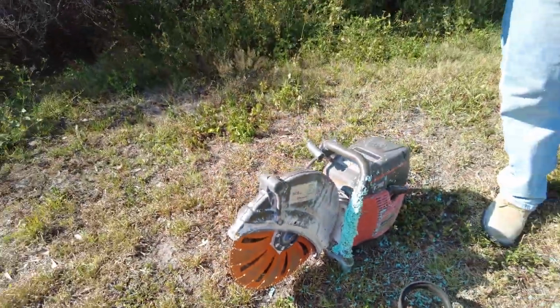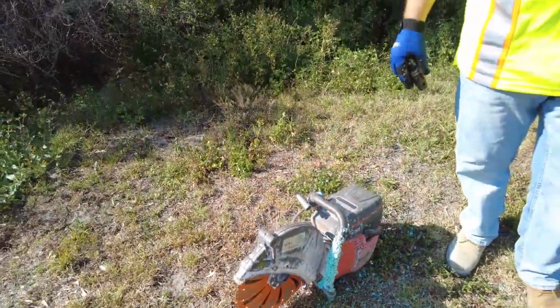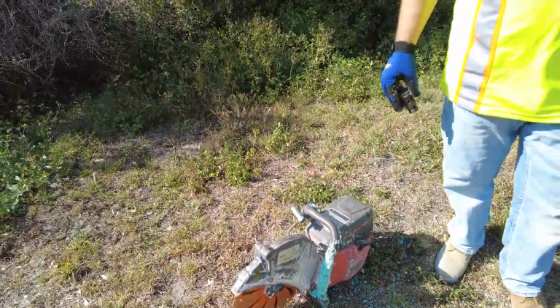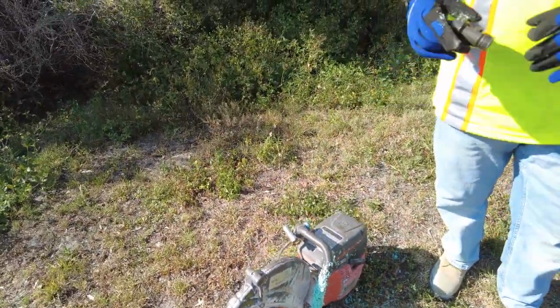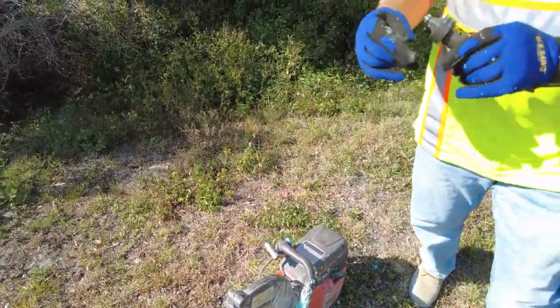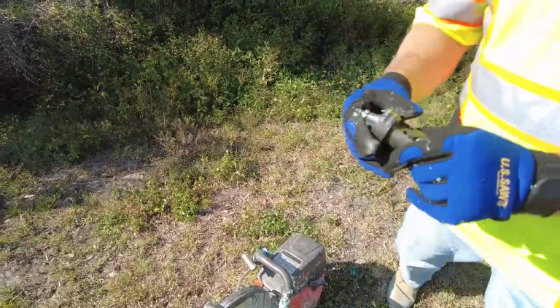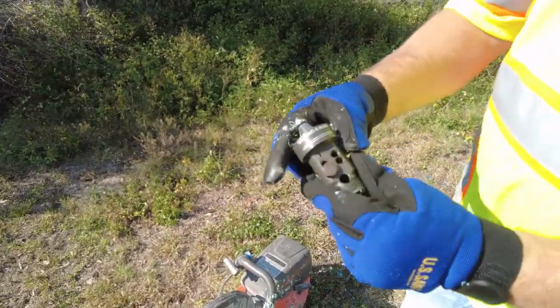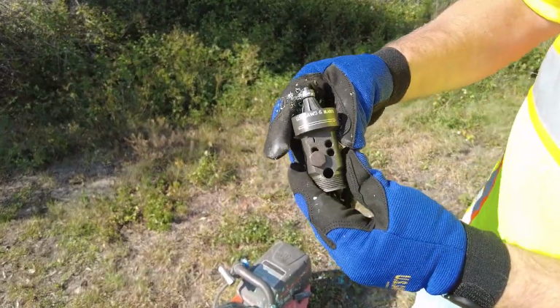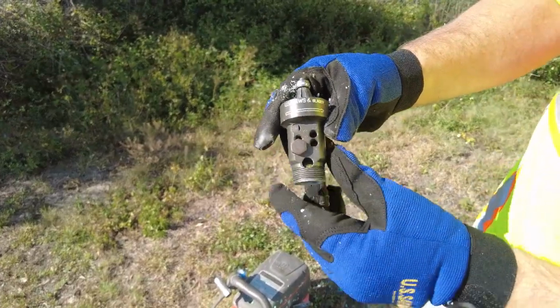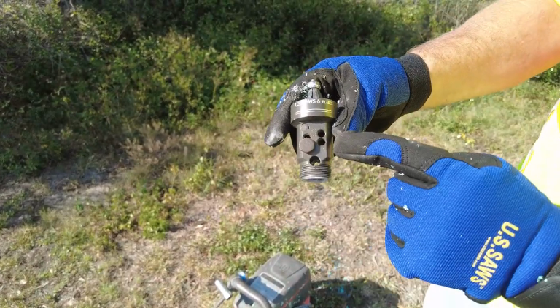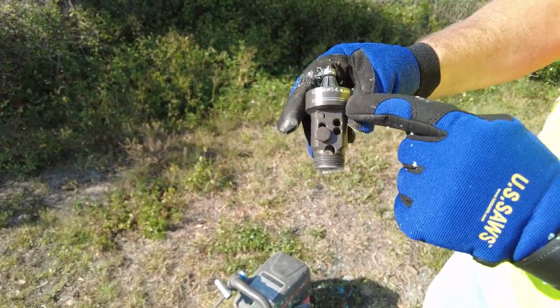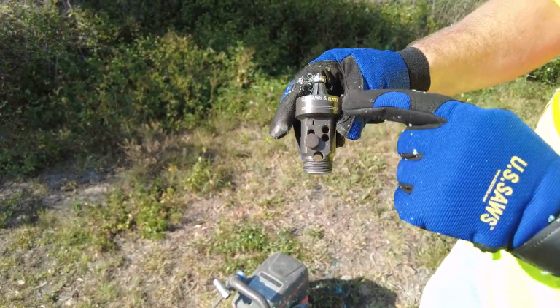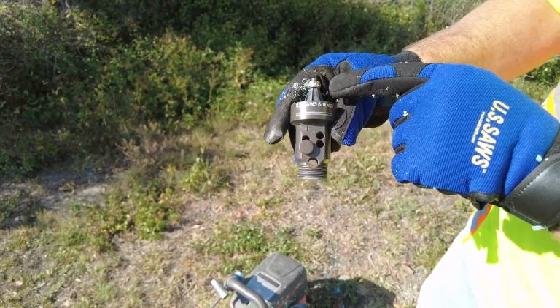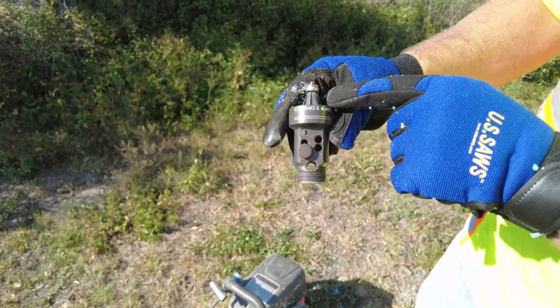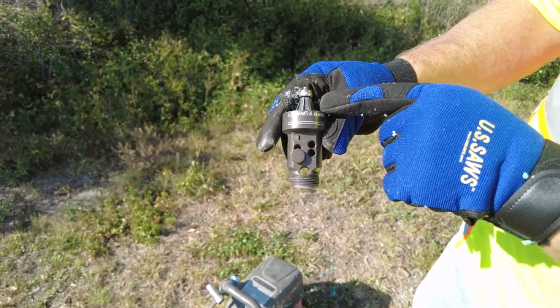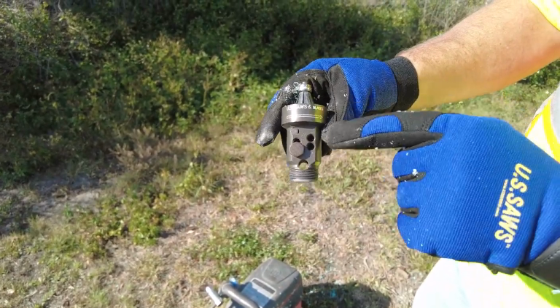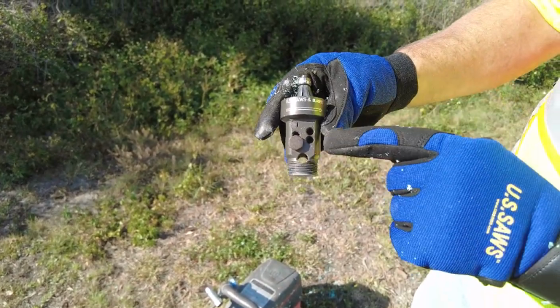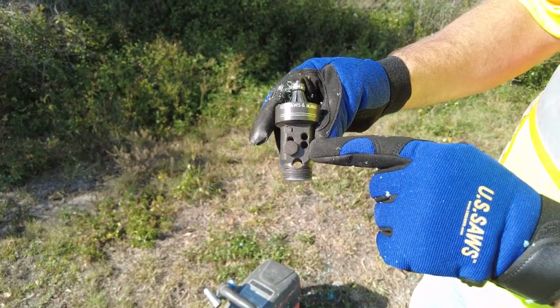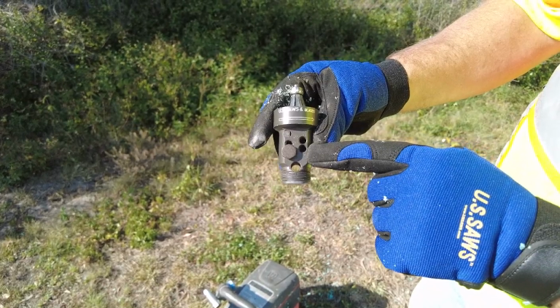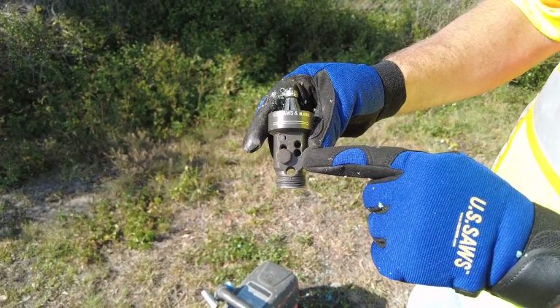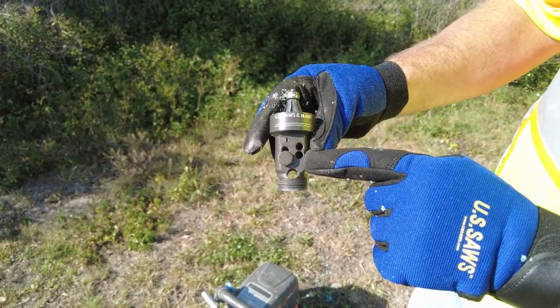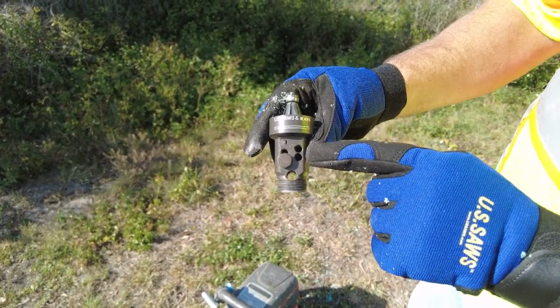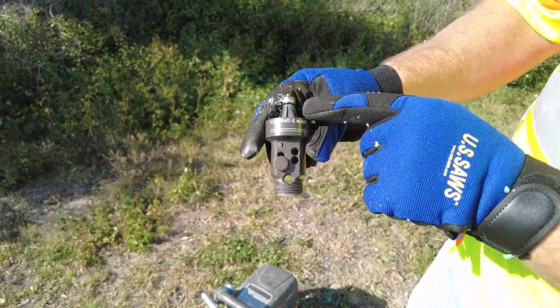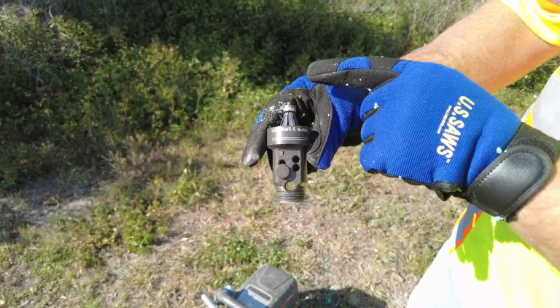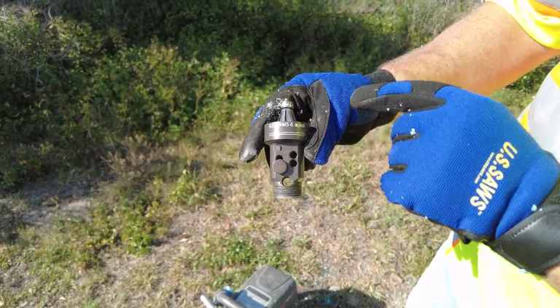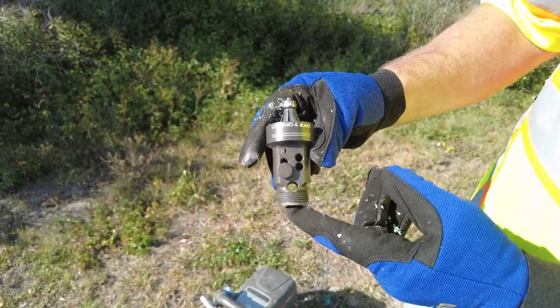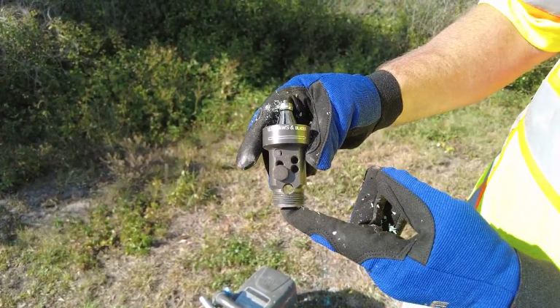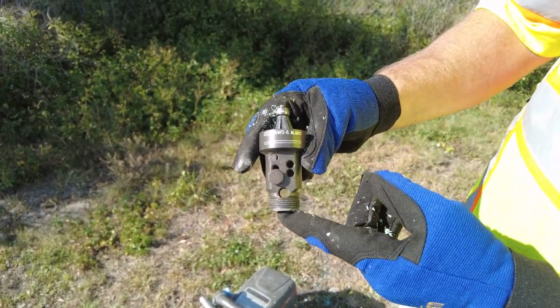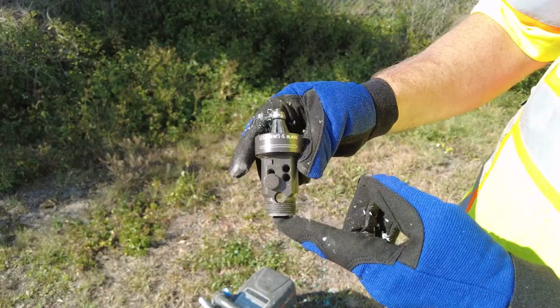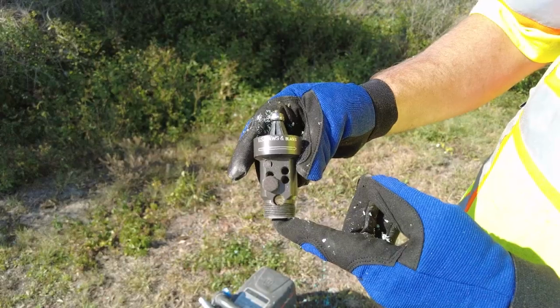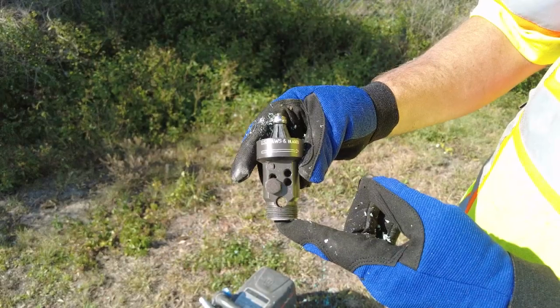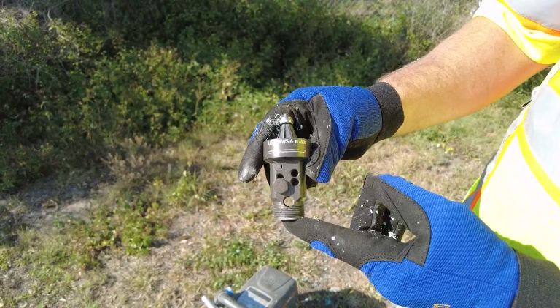Can you replace the head of that beveler? Absolutely. There's also a depth adjustment on this so you can vary the depth of cut. Right now we've got a fairly shallow bevel, but you can extend that bevel out to make a more aggressive bevel on thicker pipe.